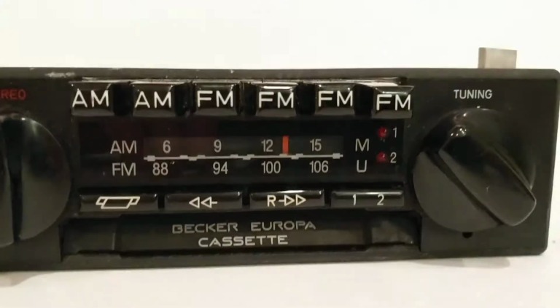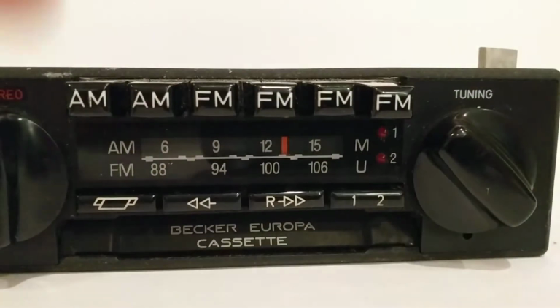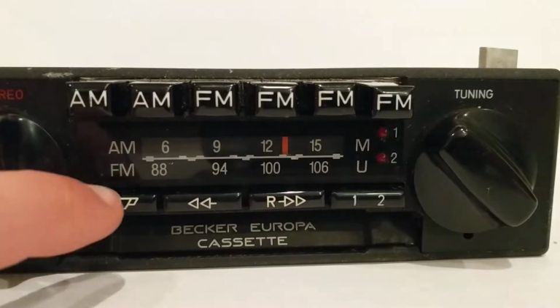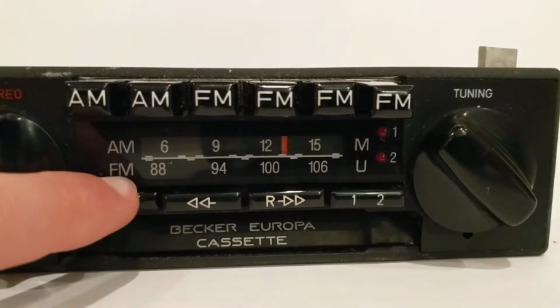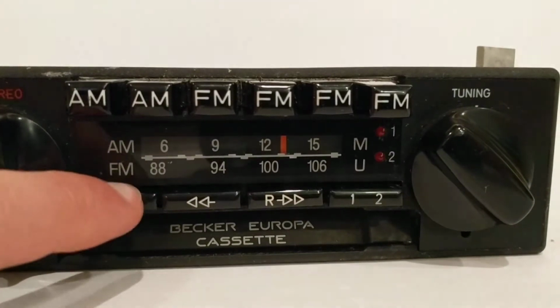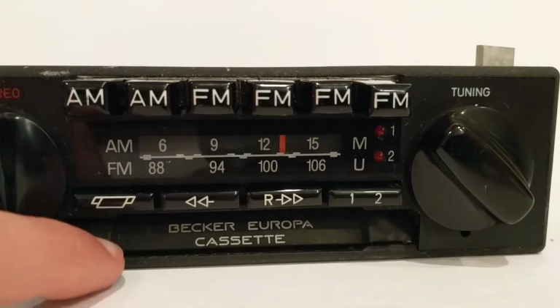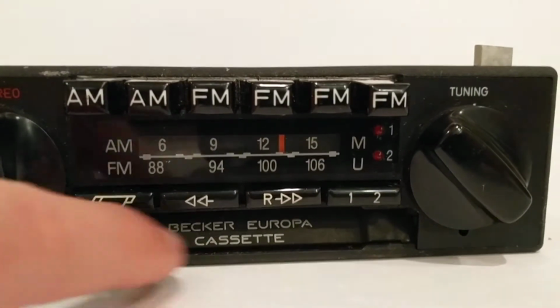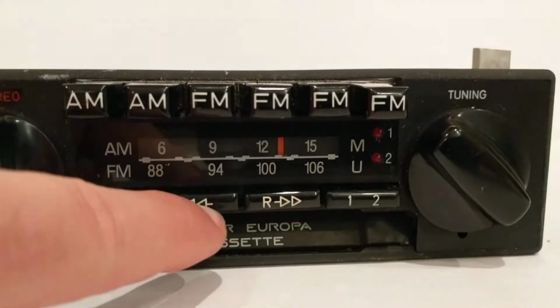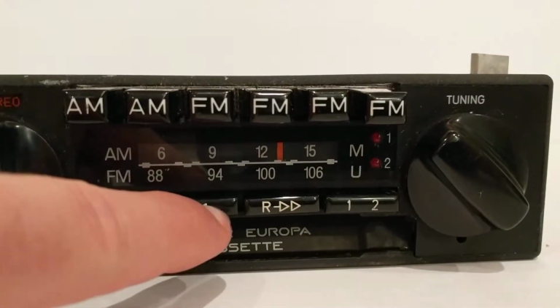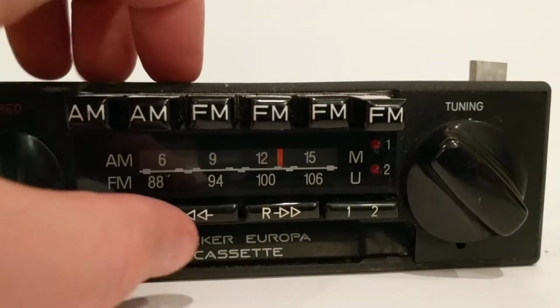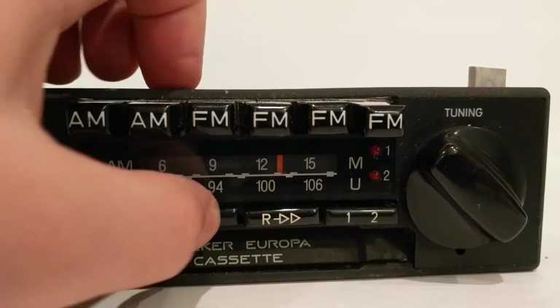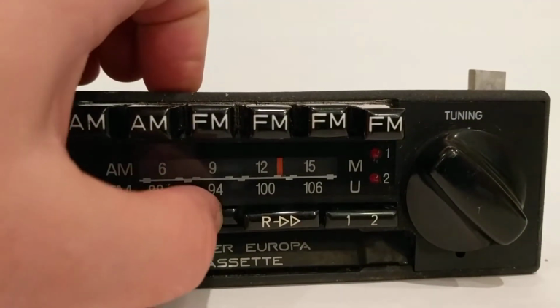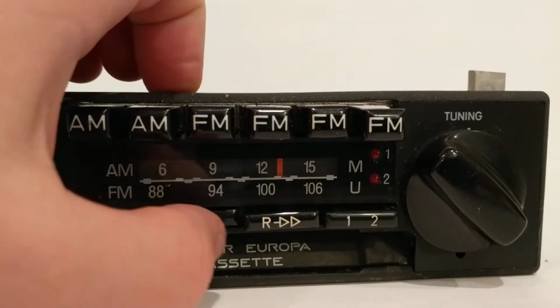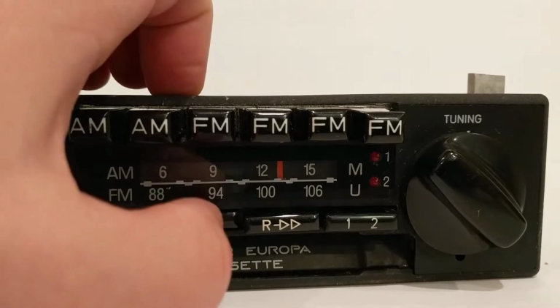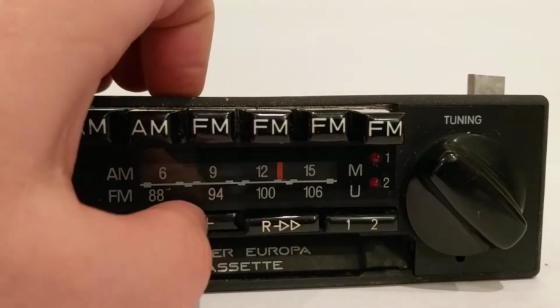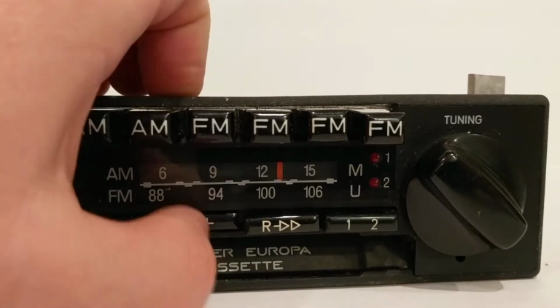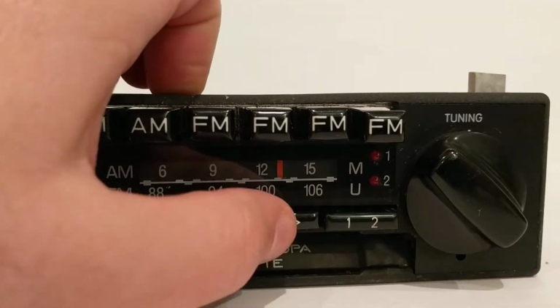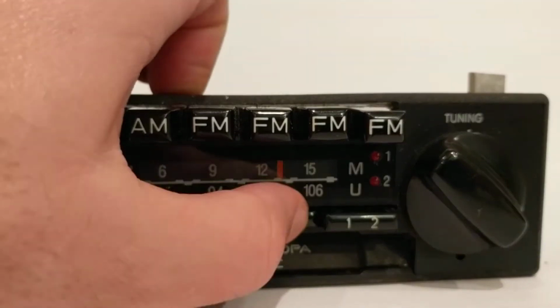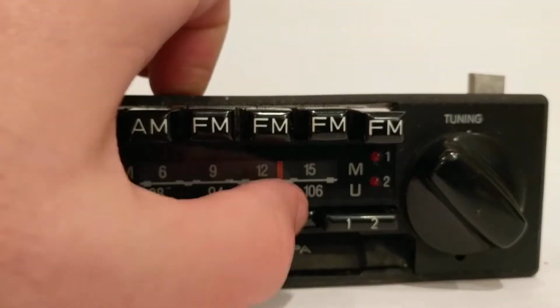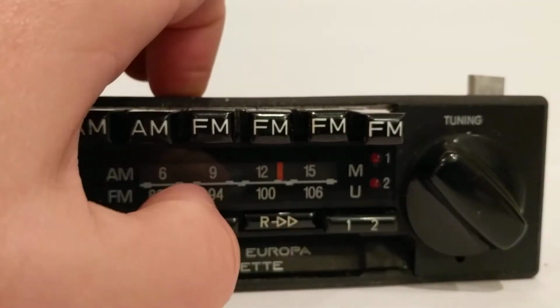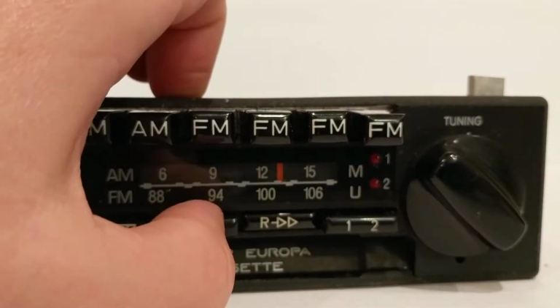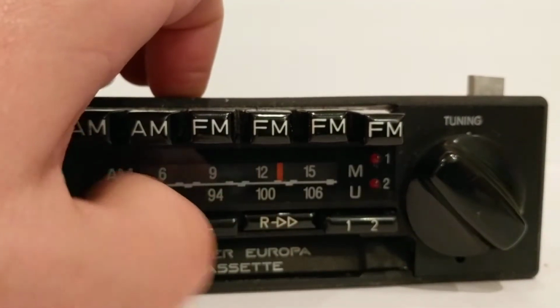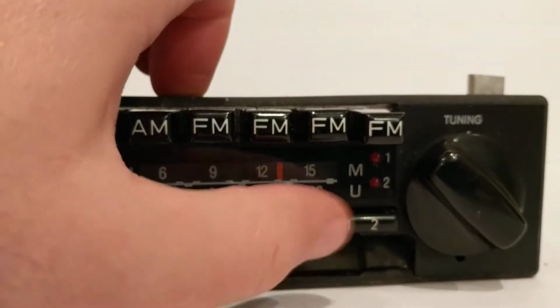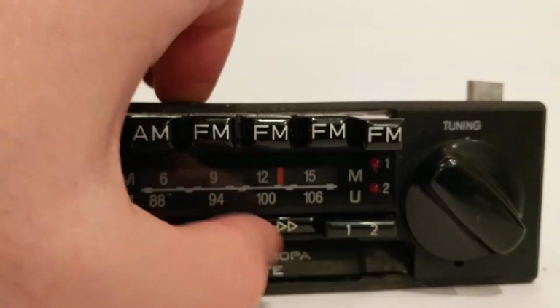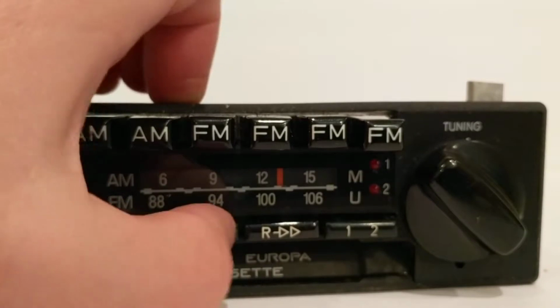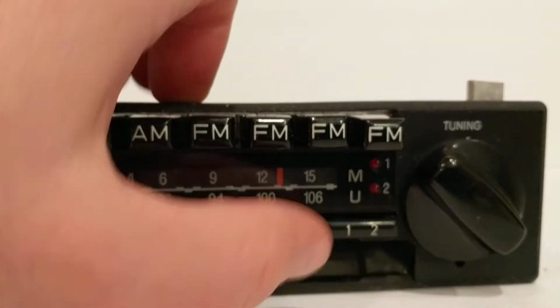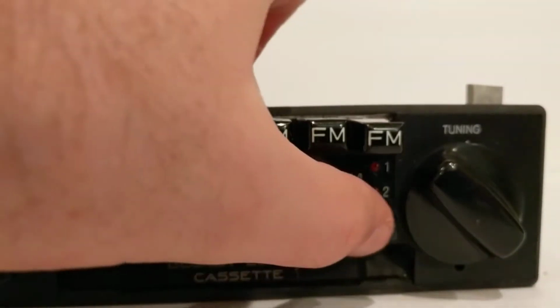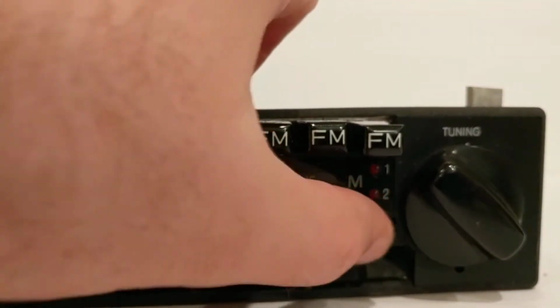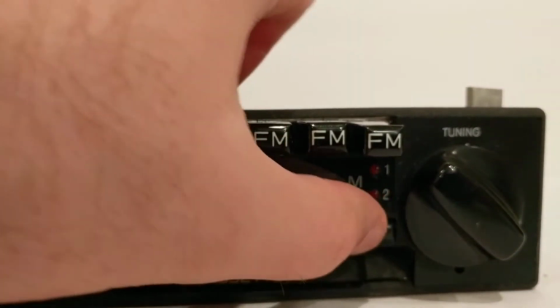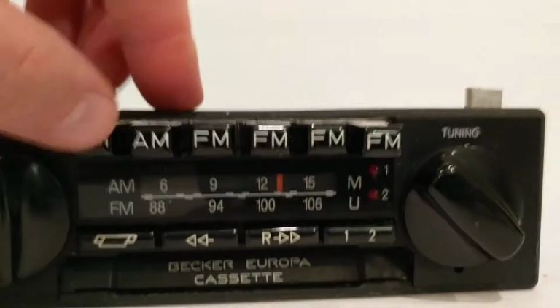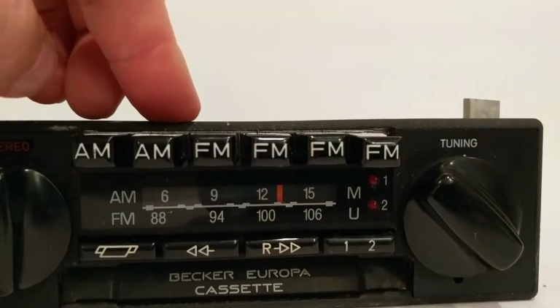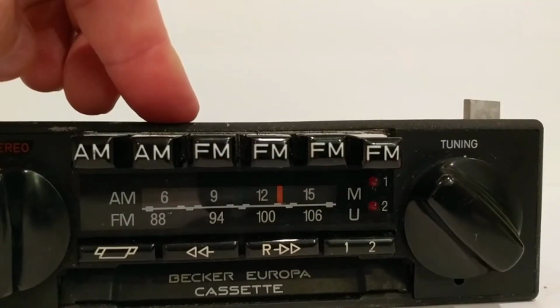Here's your eject button — obviously without a cassette that doesn't do anything. Here's your rewind, fast forward — perhaps that's reversed. Those buttons appear to be operating as you'd expect.